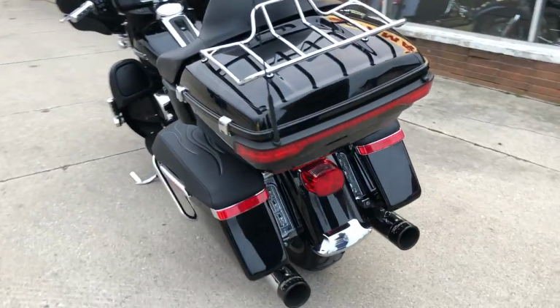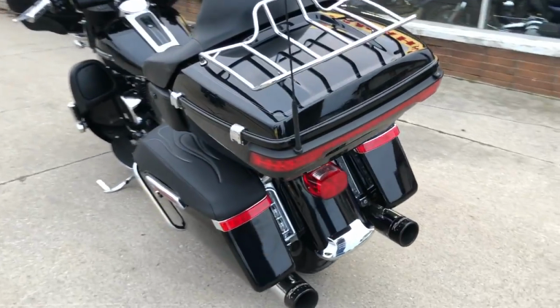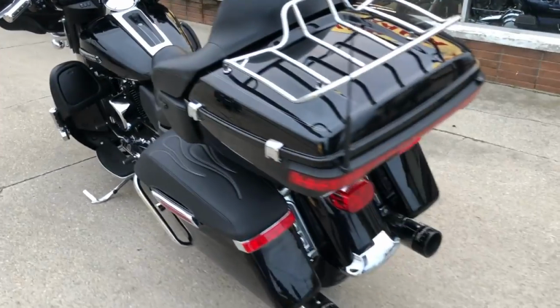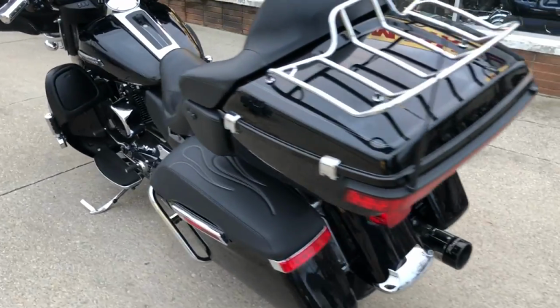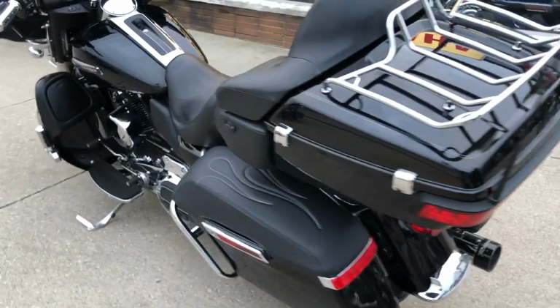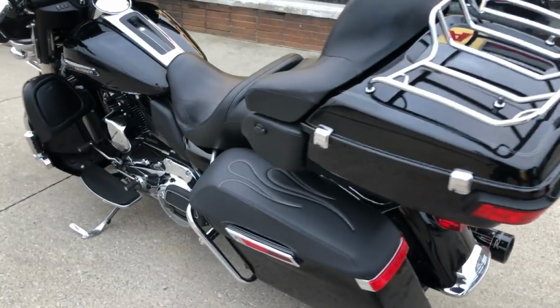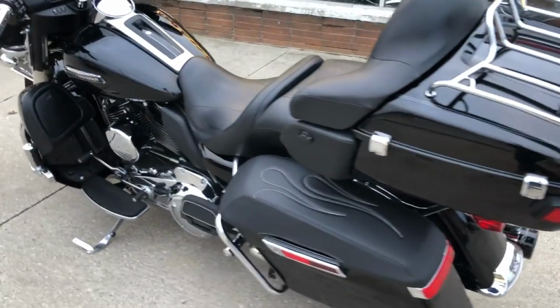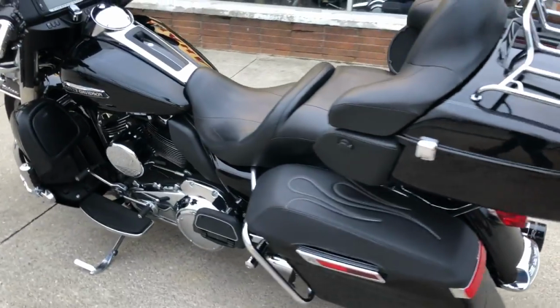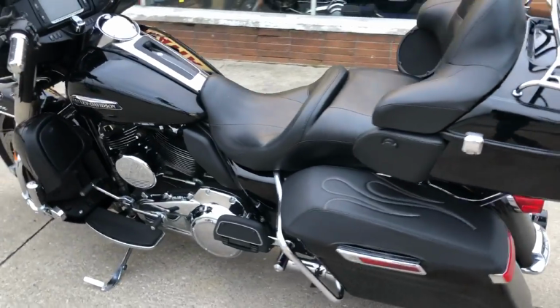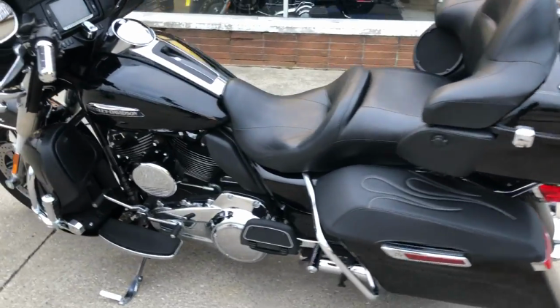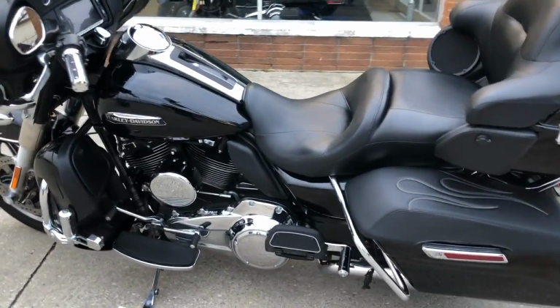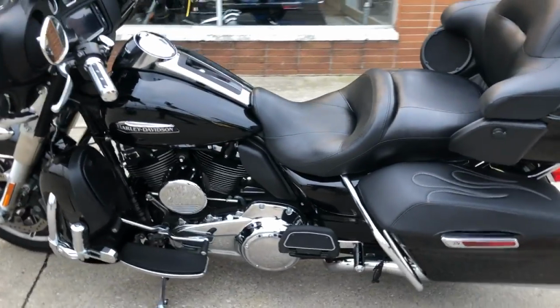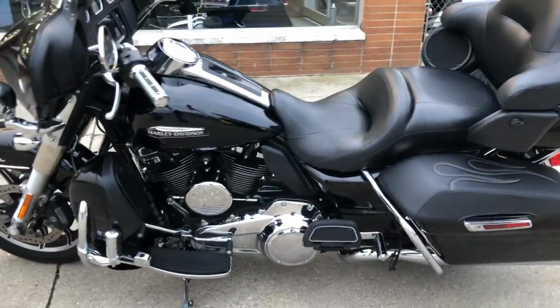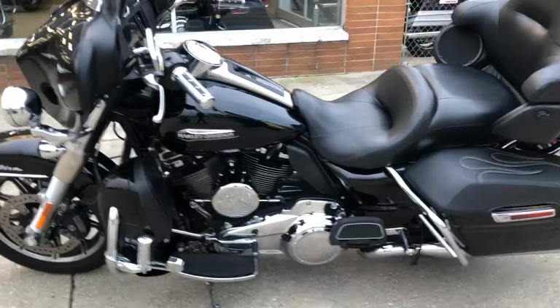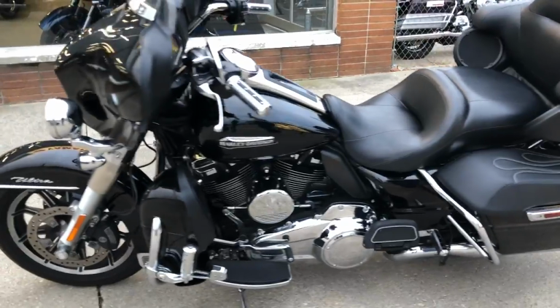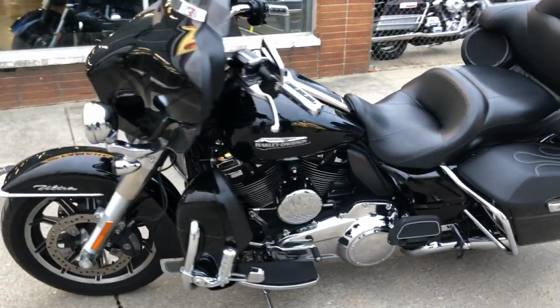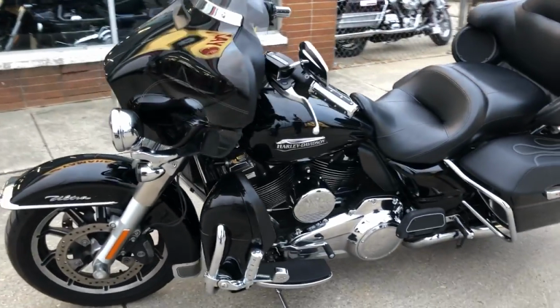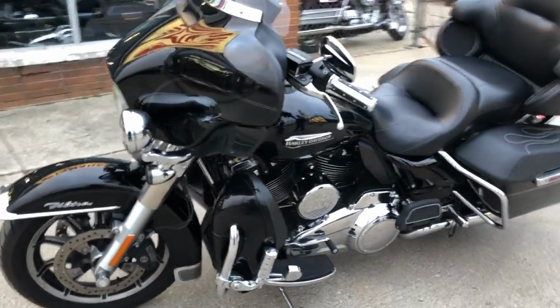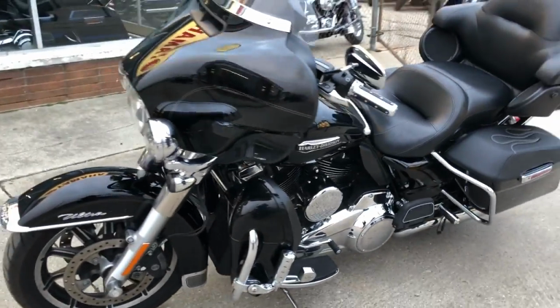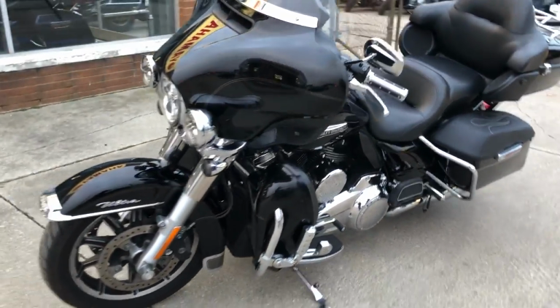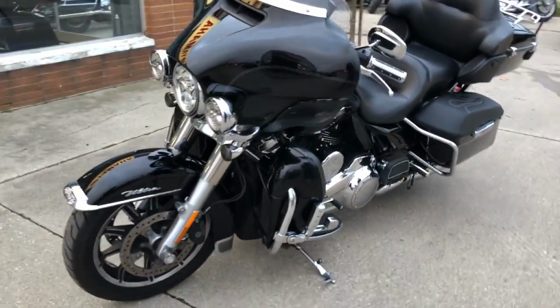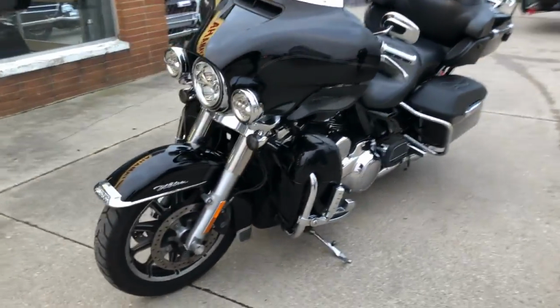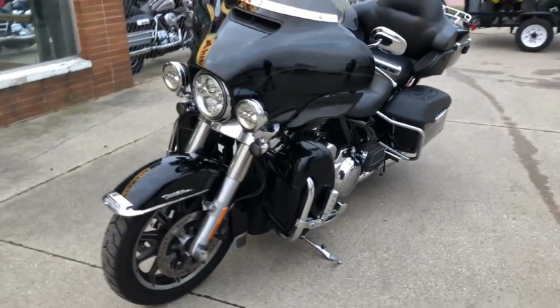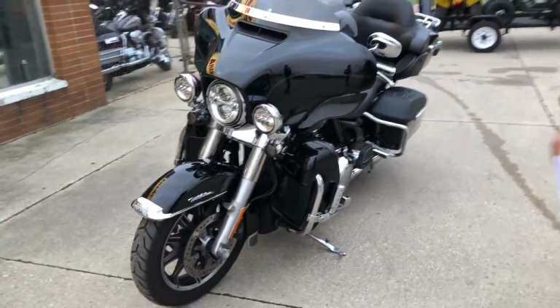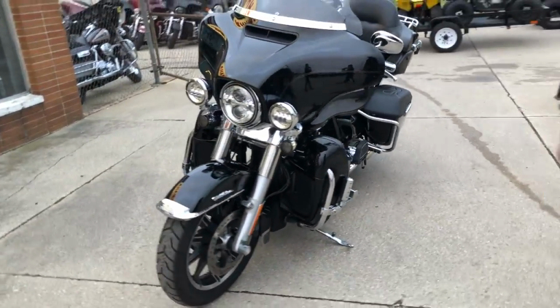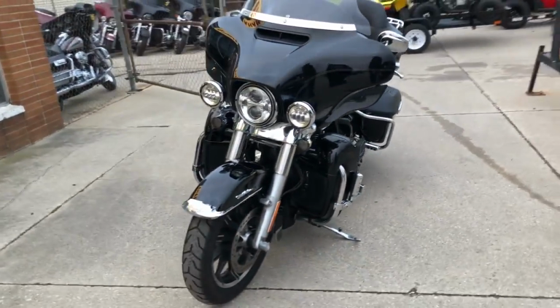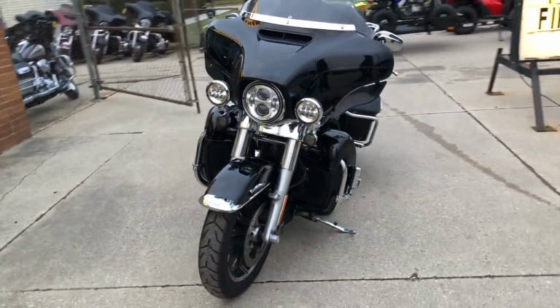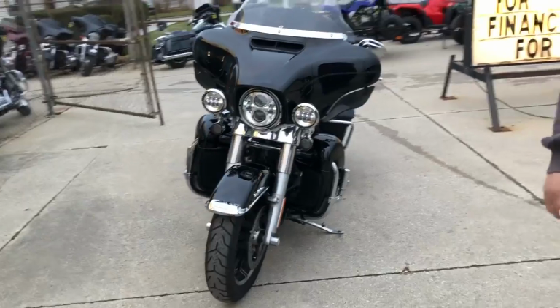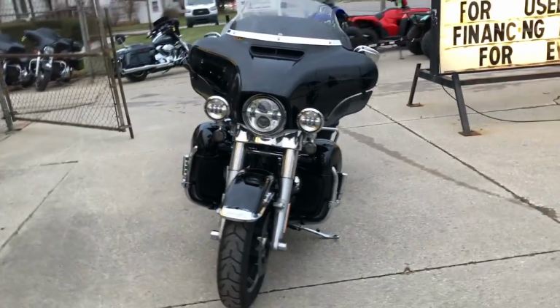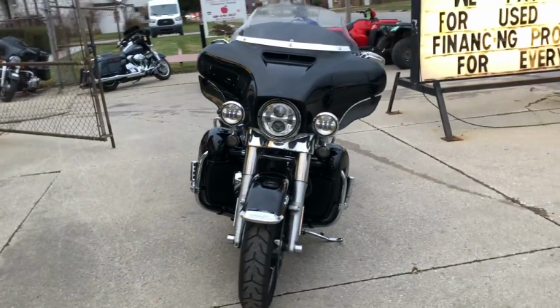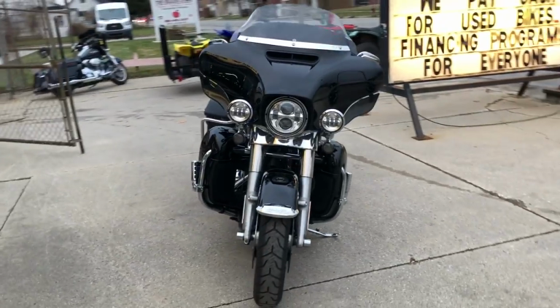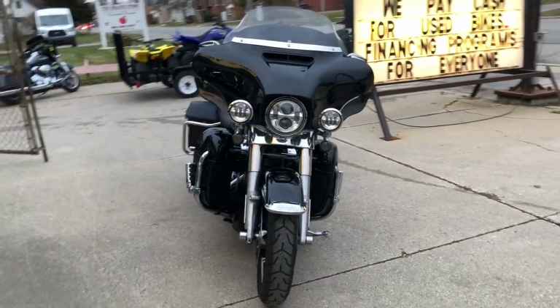It's got the vivid black paint, tons of chrome, oversized LED screen with navigation, highway pegs, saddlebag covers, and a dual Reinhardt exhaust makes this Milwaukee 8 run strong guys.